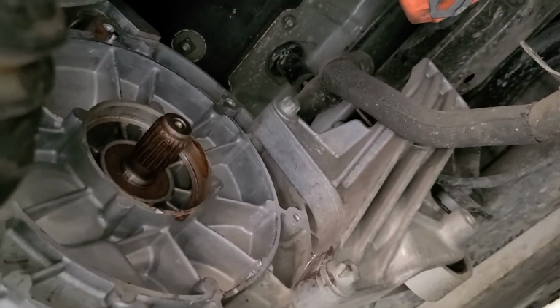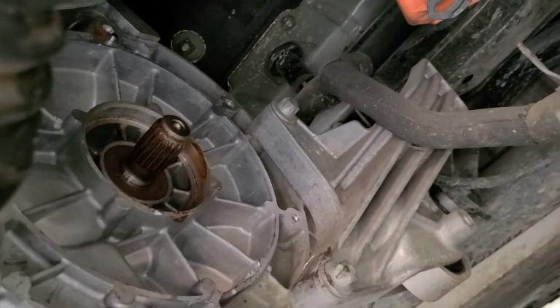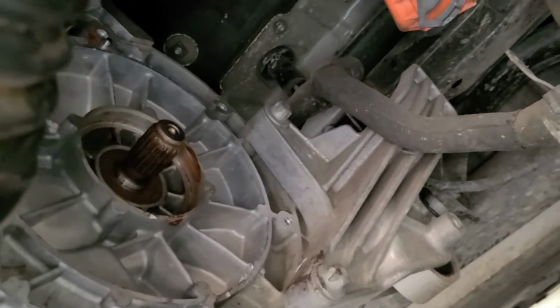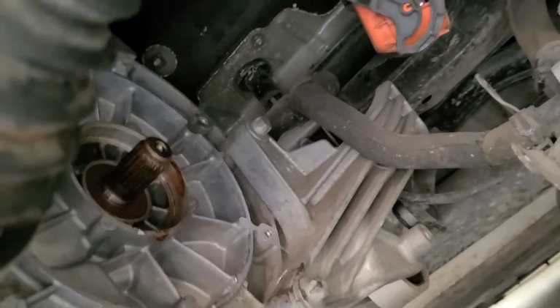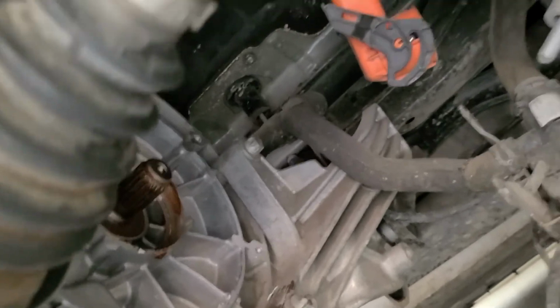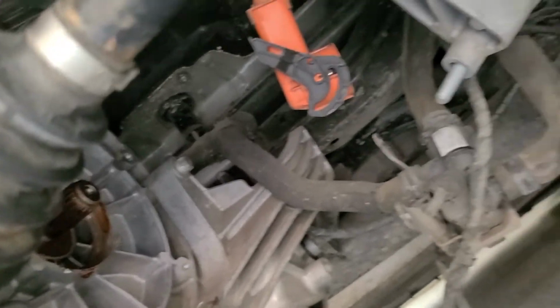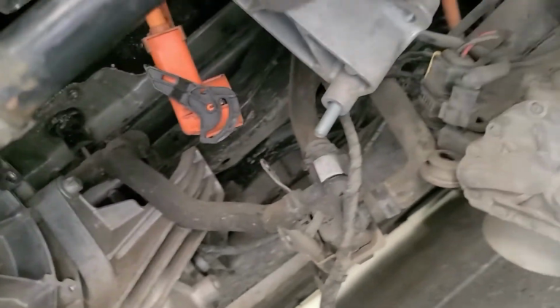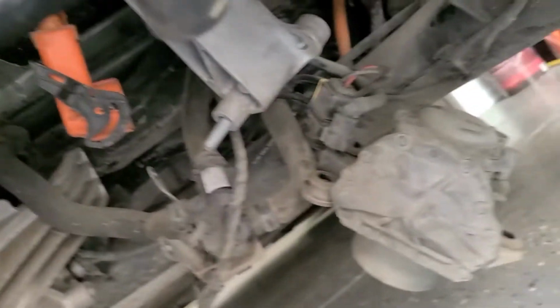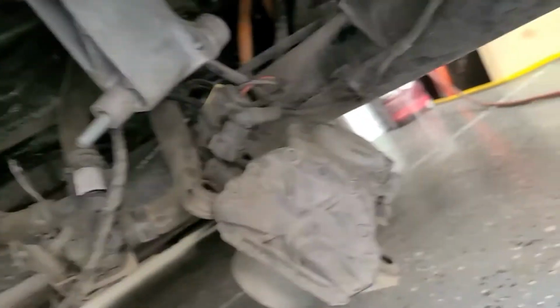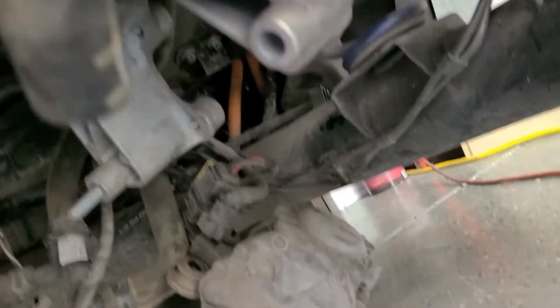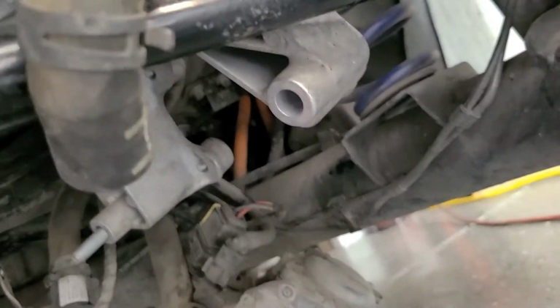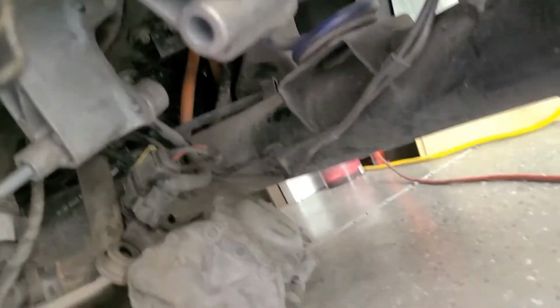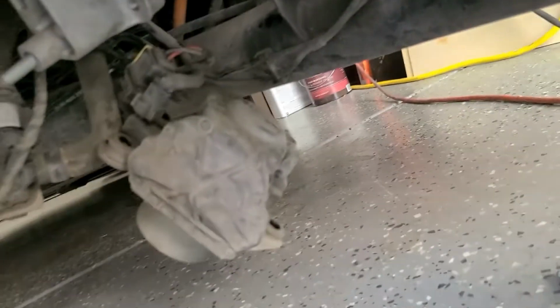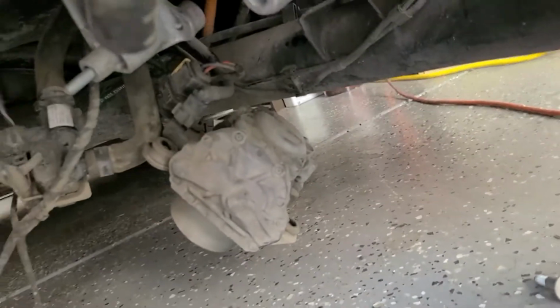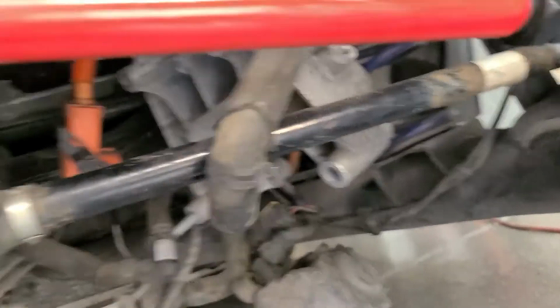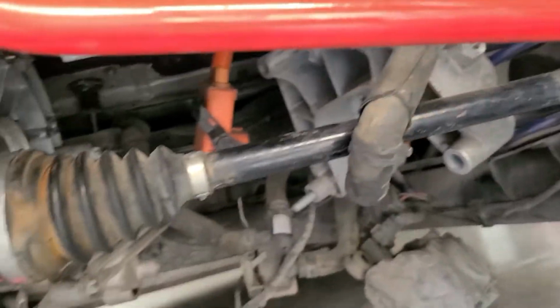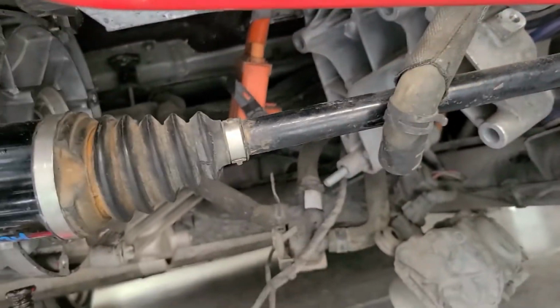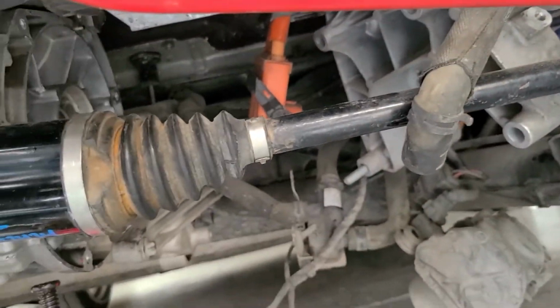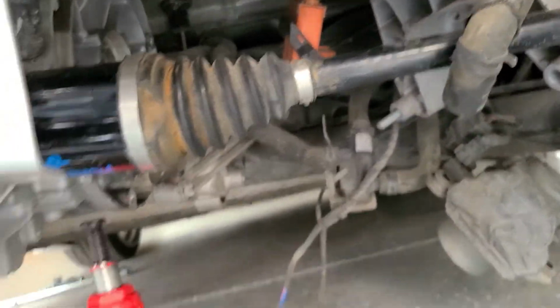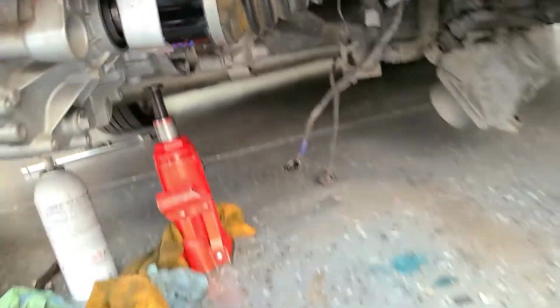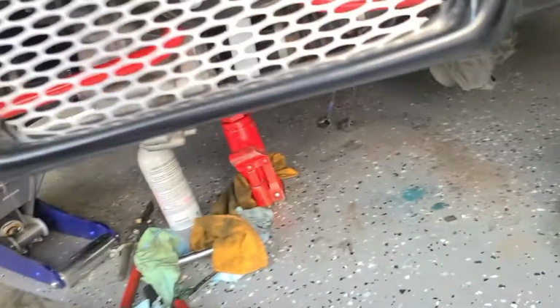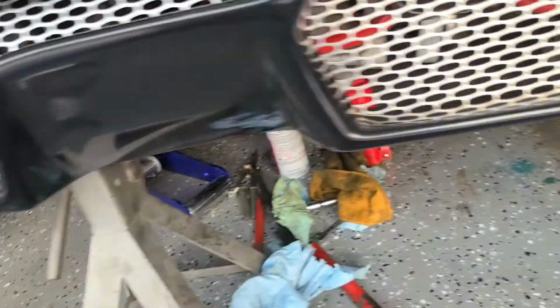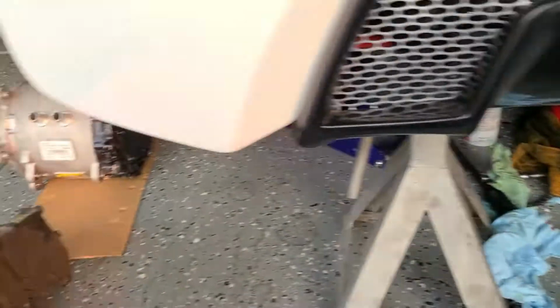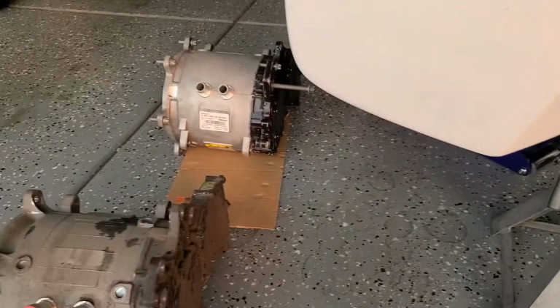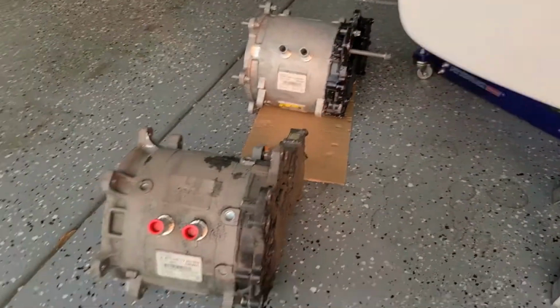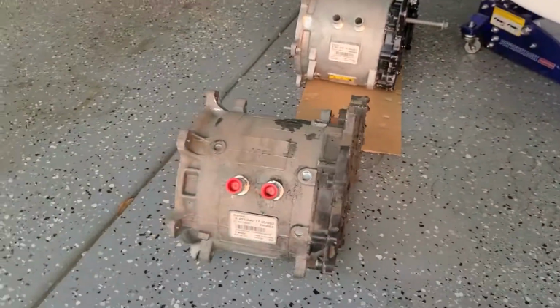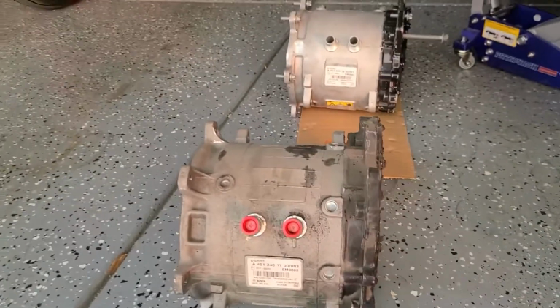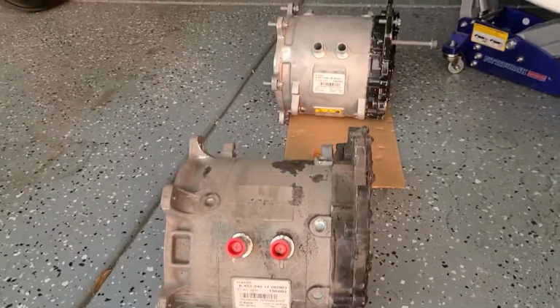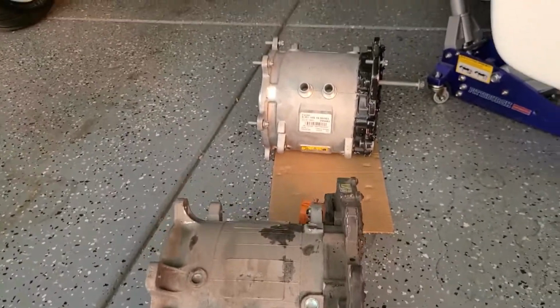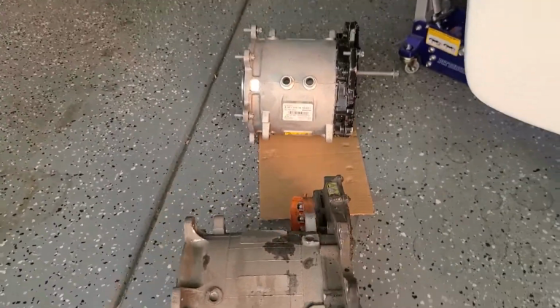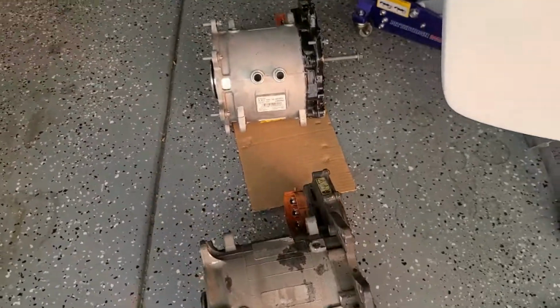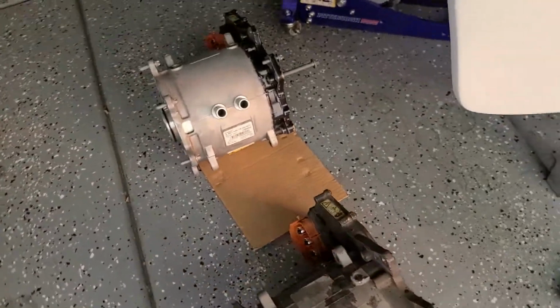Then there's the motor mount, the vacuum pump, coolant lines — everything has to be removed, along with a couple hundred more bolts. And there's the old motor and the new one.